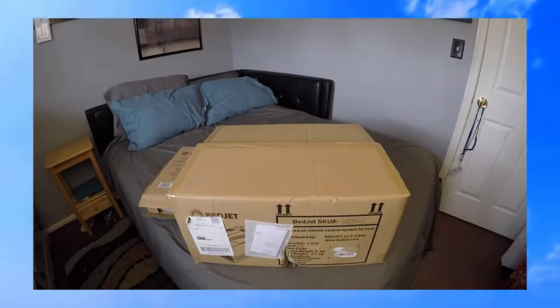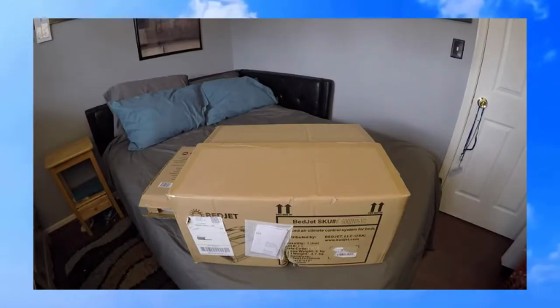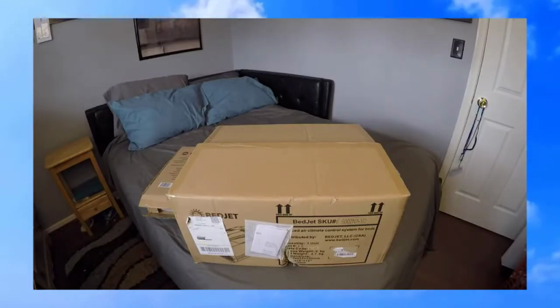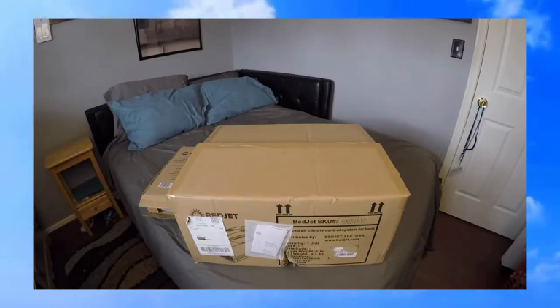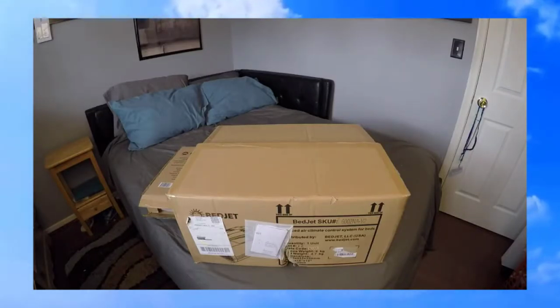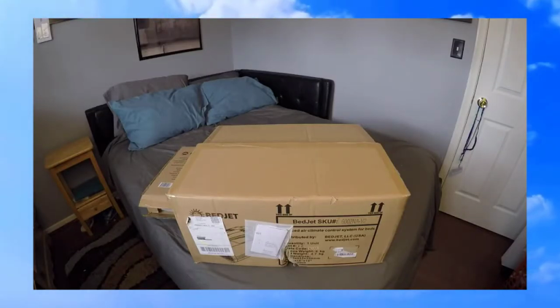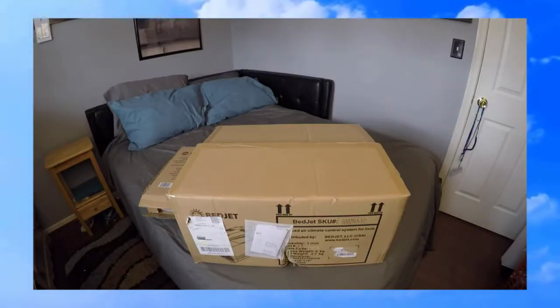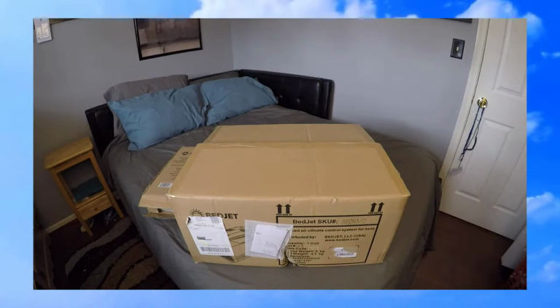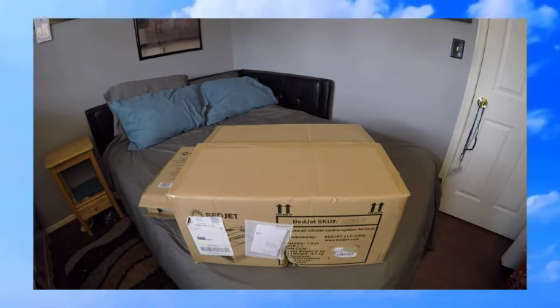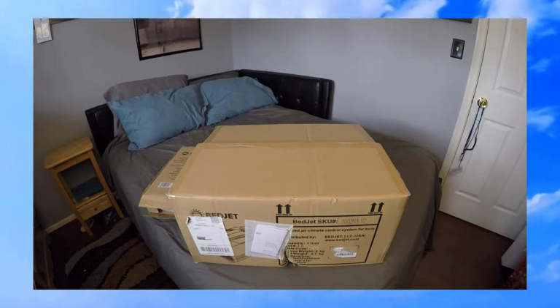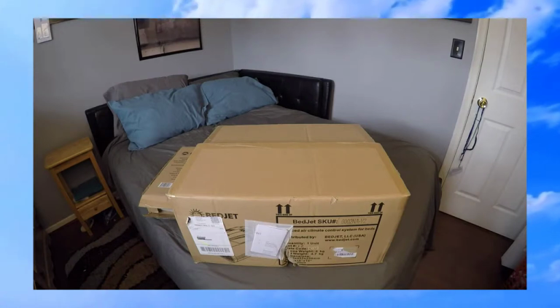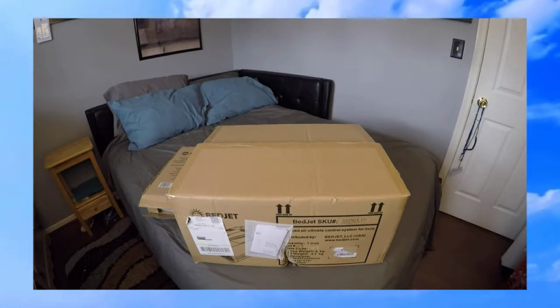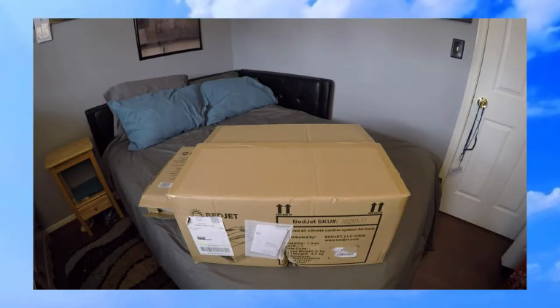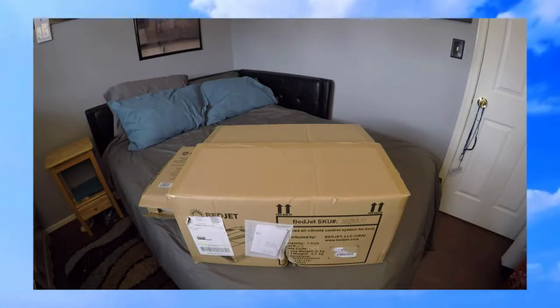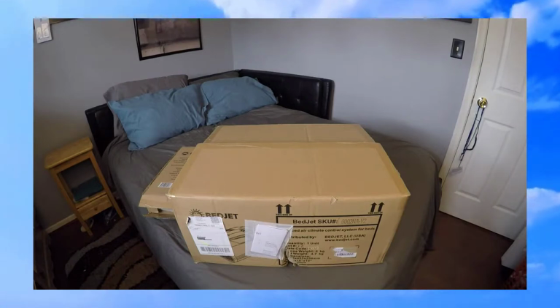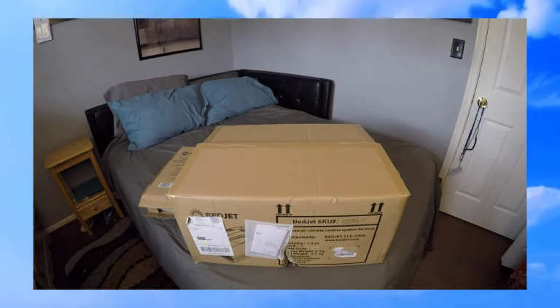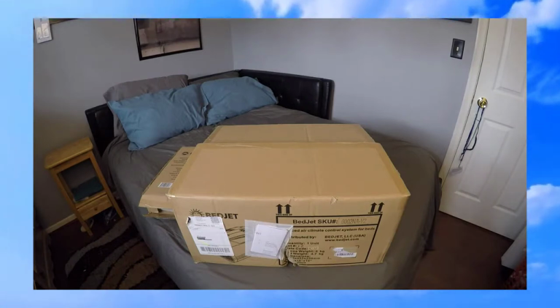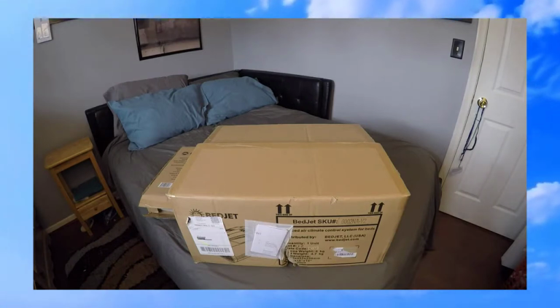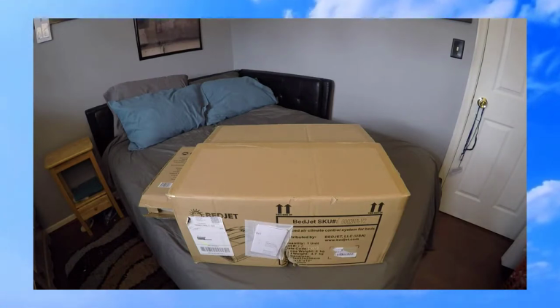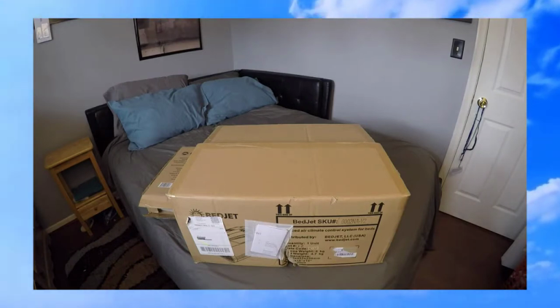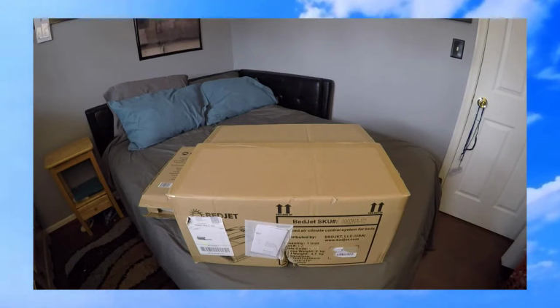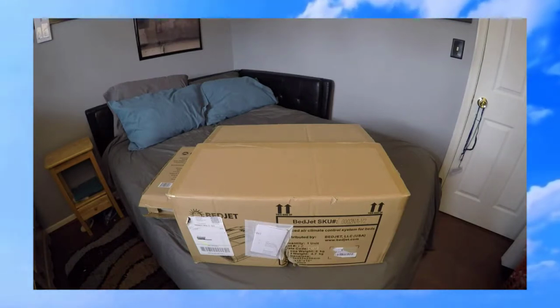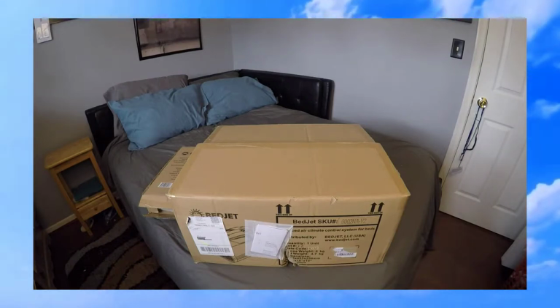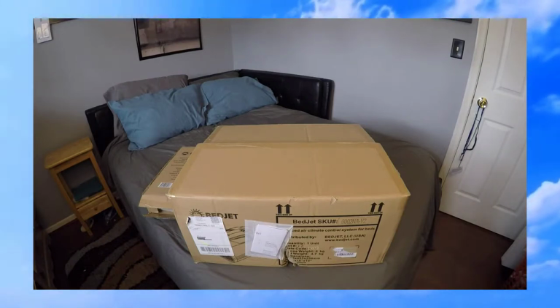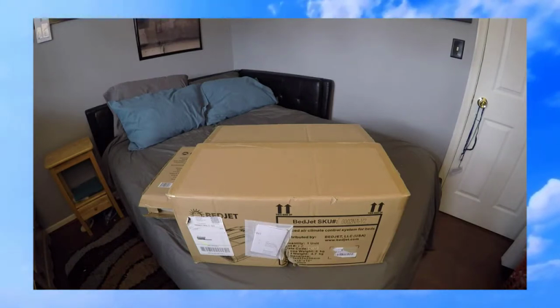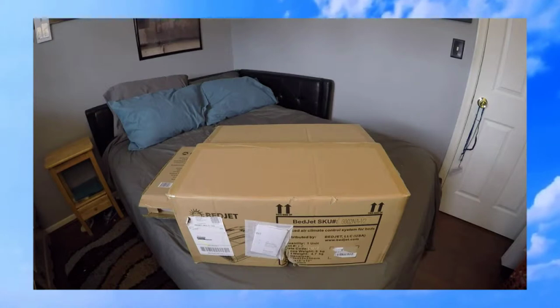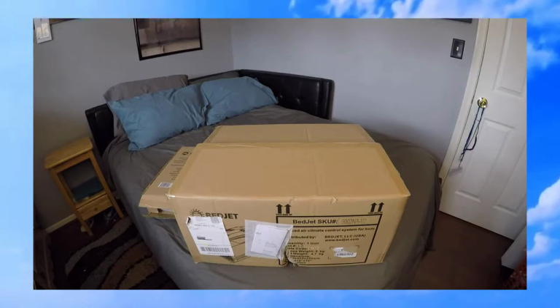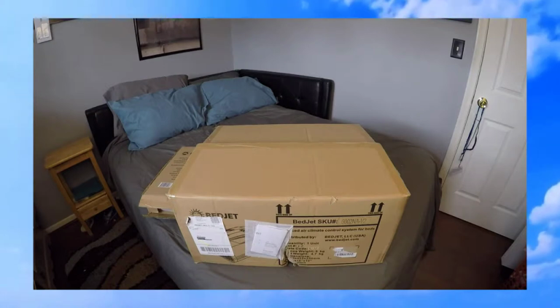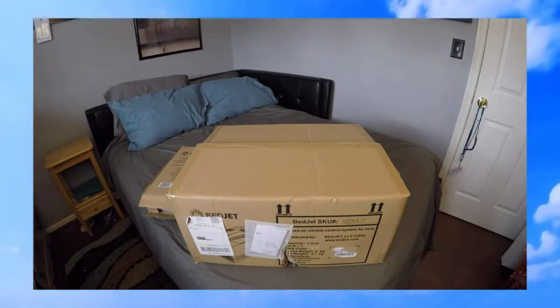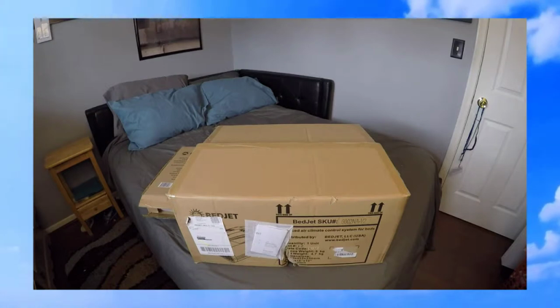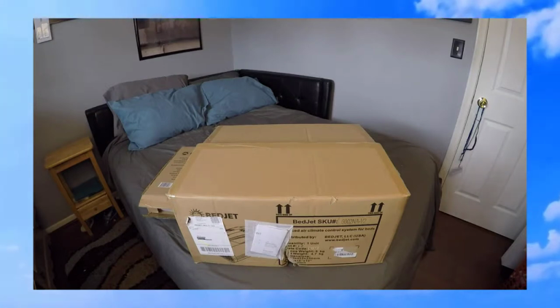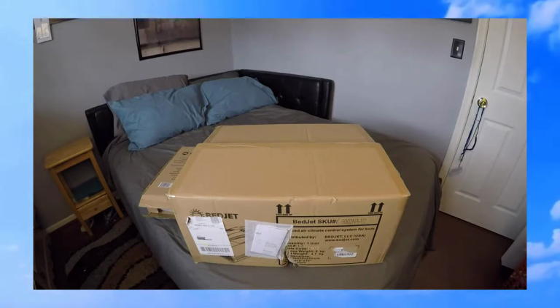Today I'm doing an unboxing of the BedJet. It's the world's first ultra rapid cooling, heating, and climate control system made just for your bed.